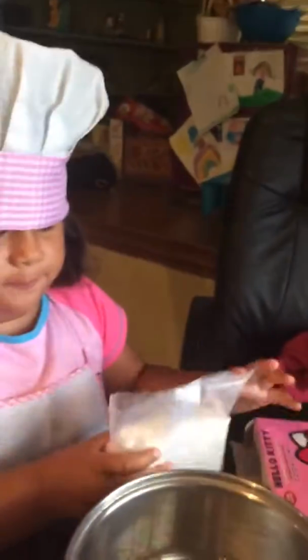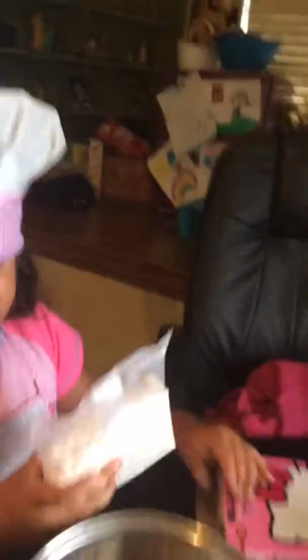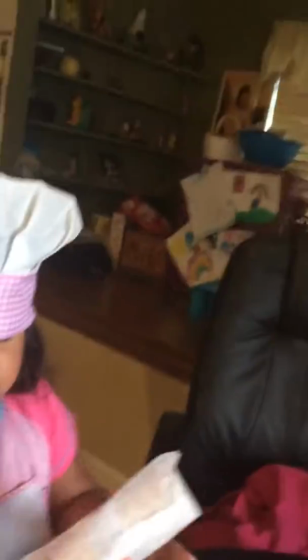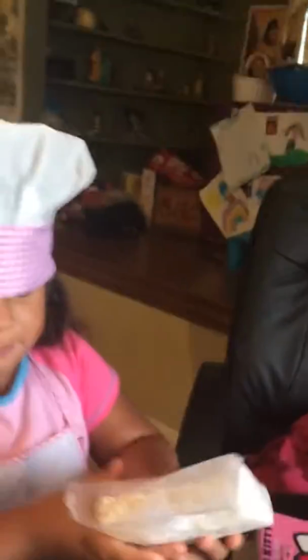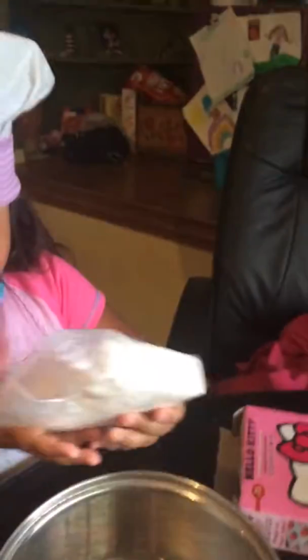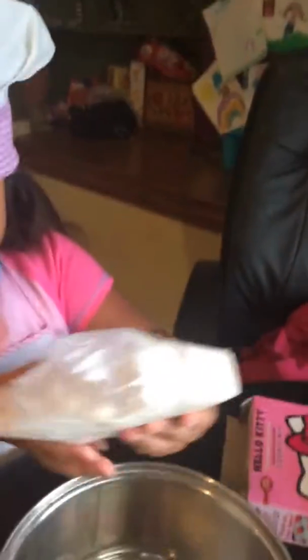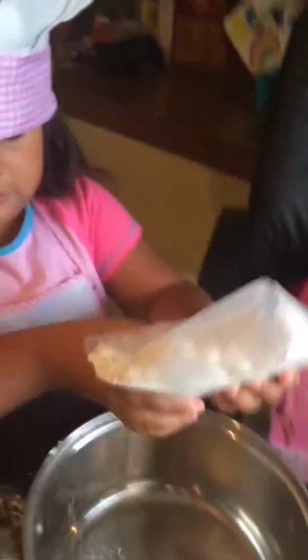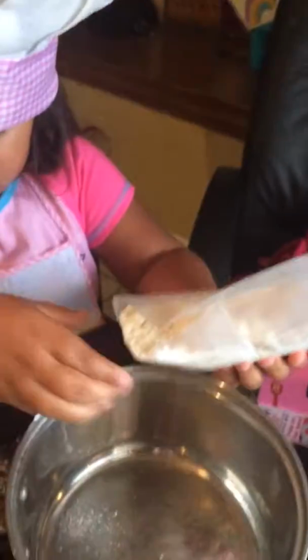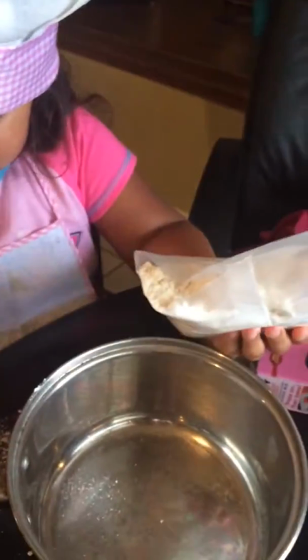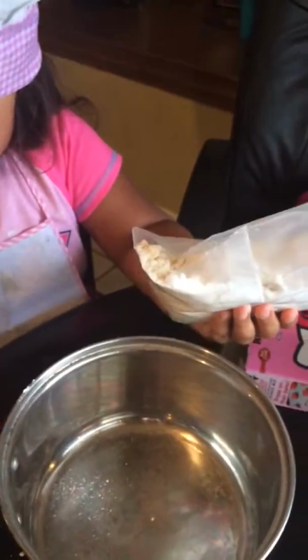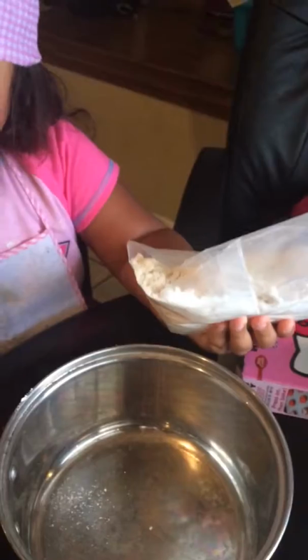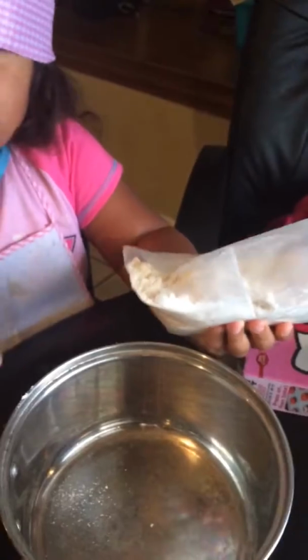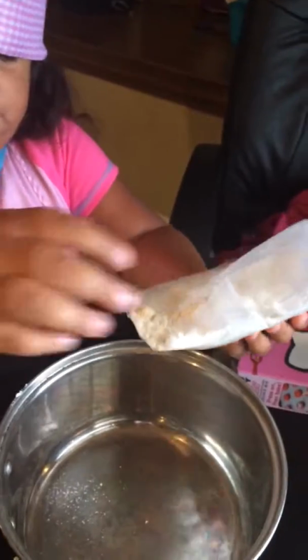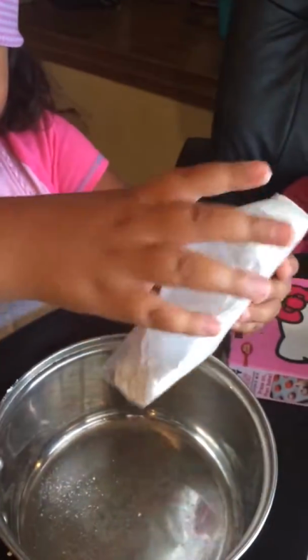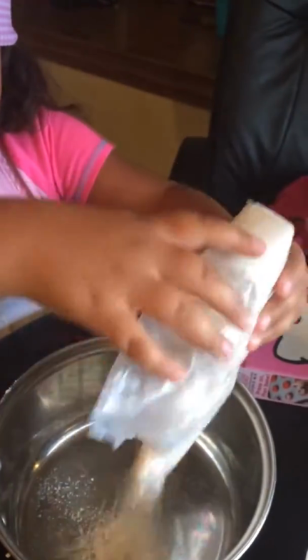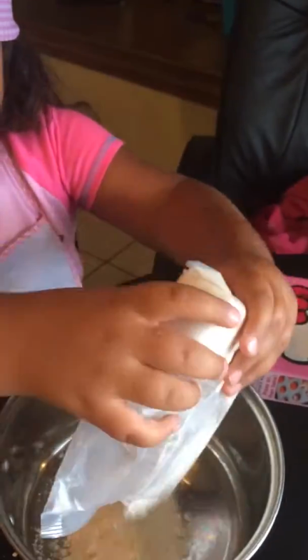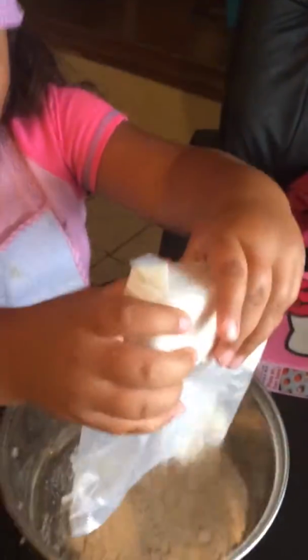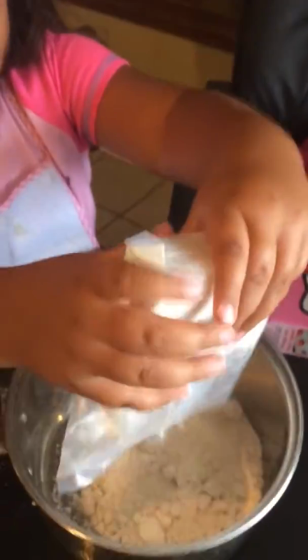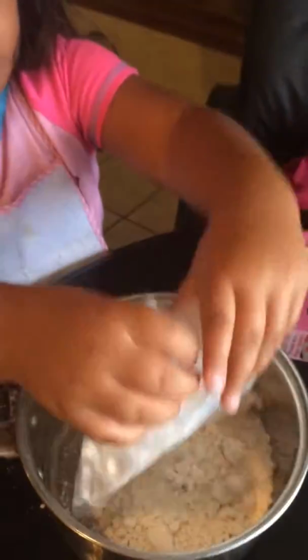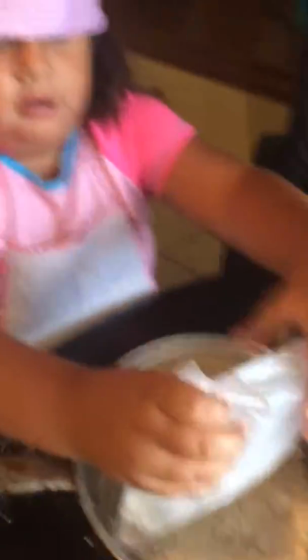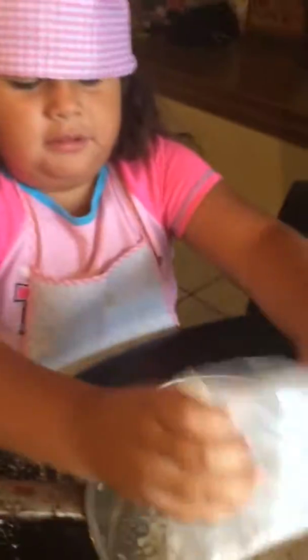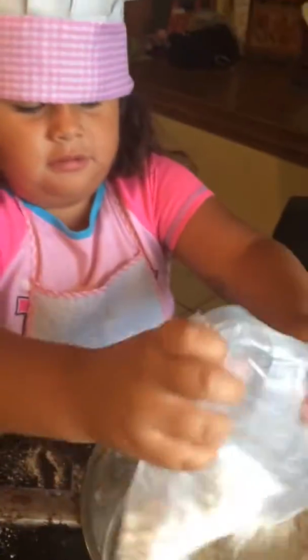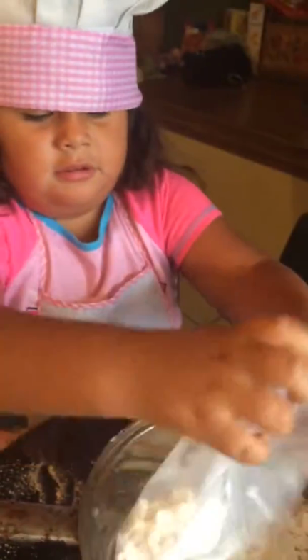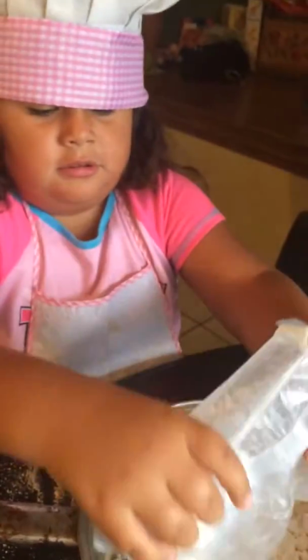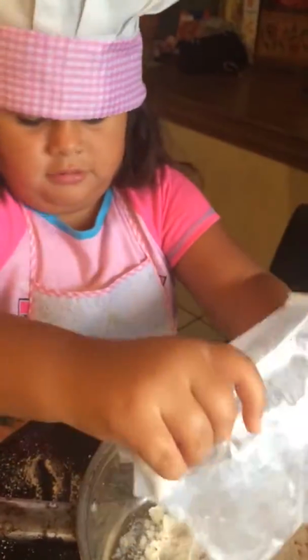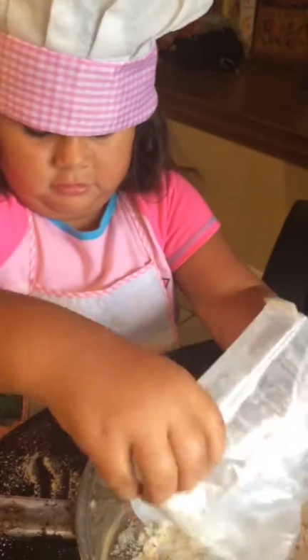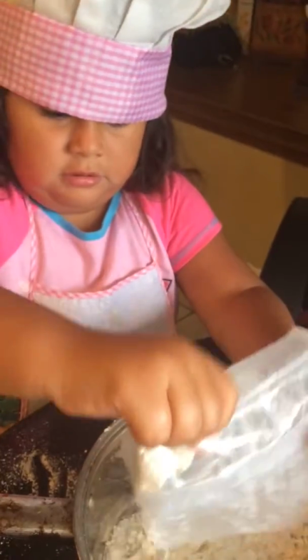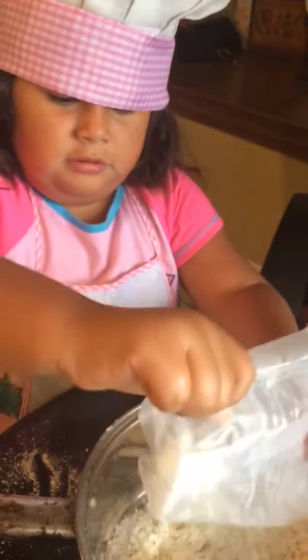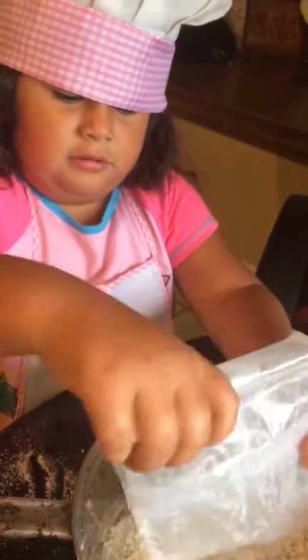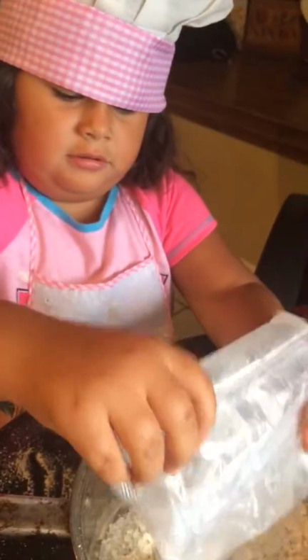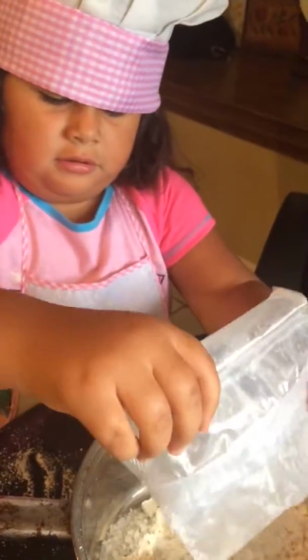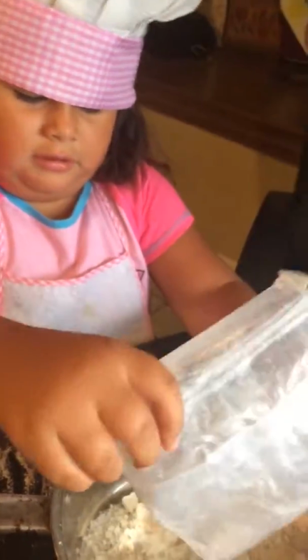So first we pour this in — the cookie mix. Now put it all in, get it all in.